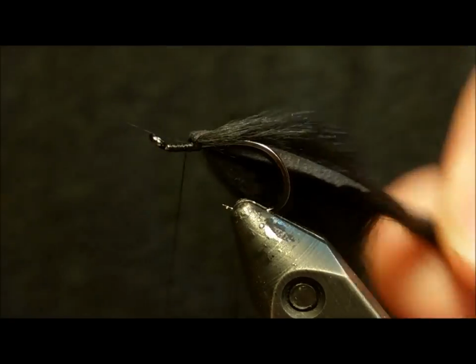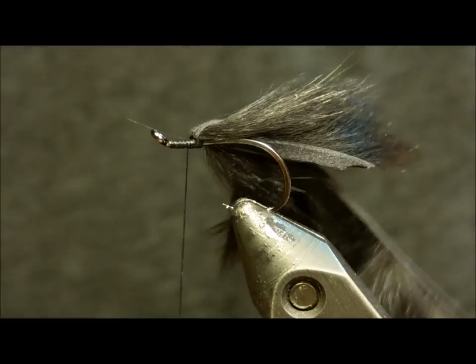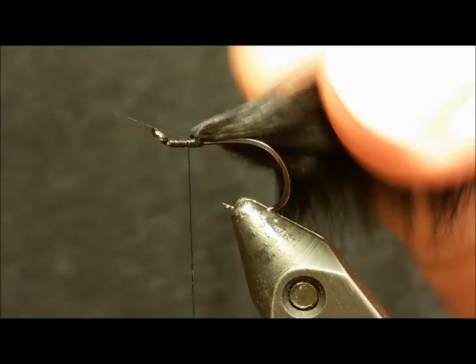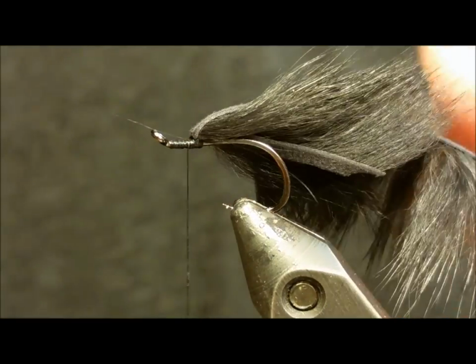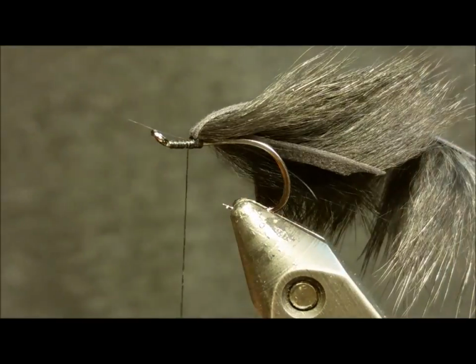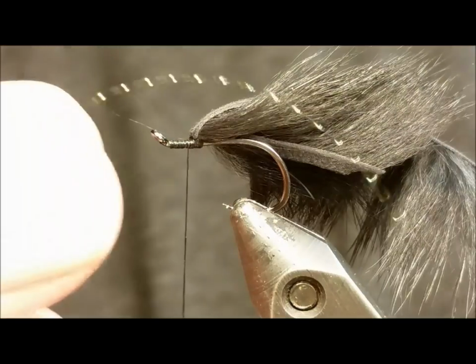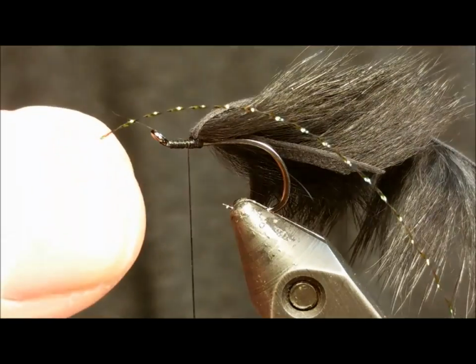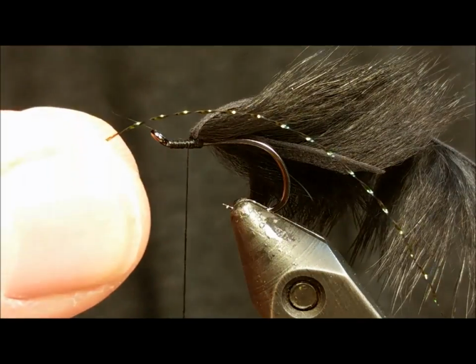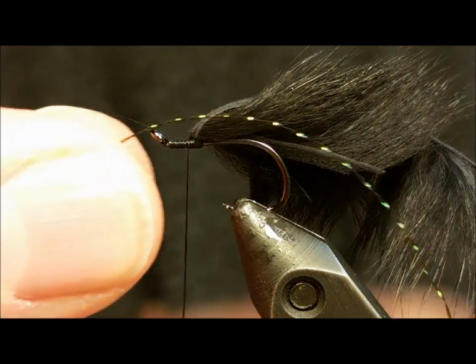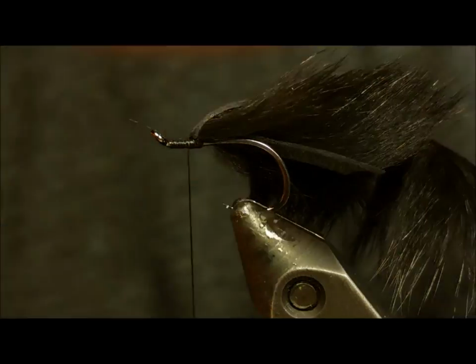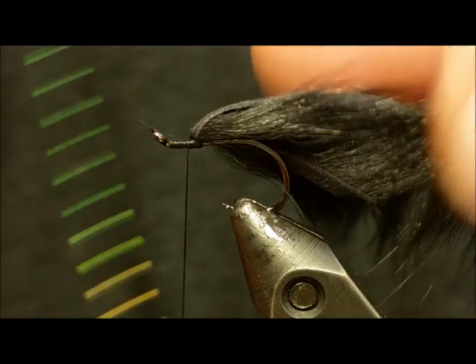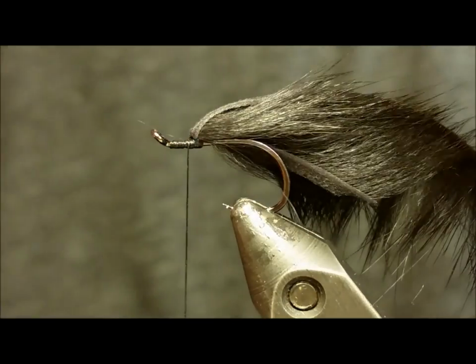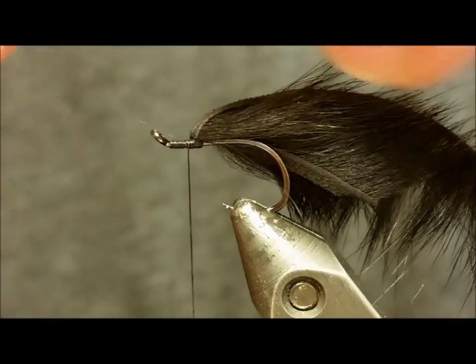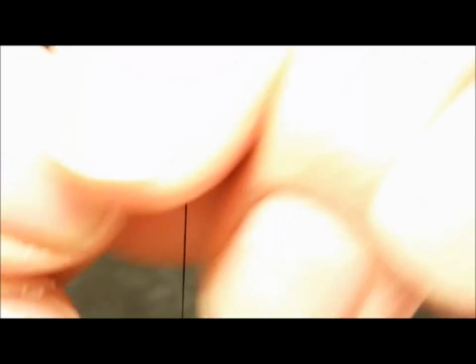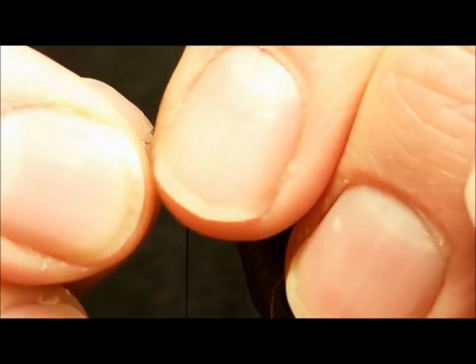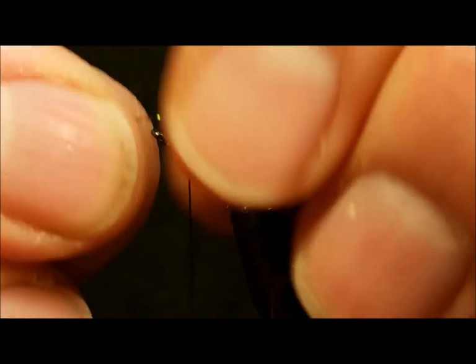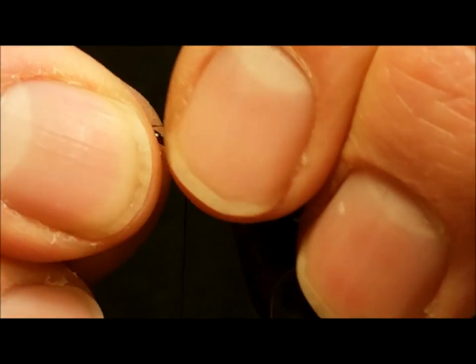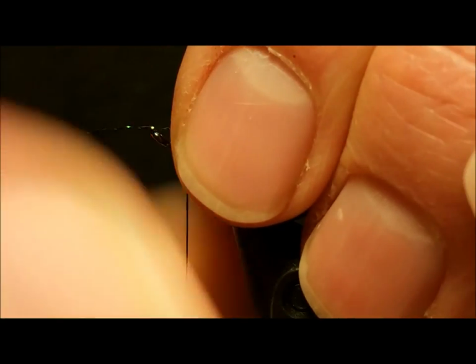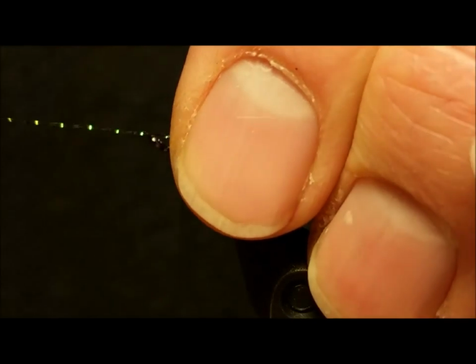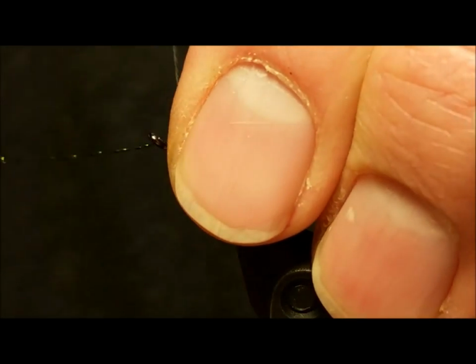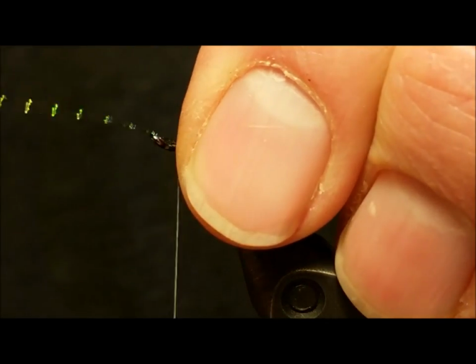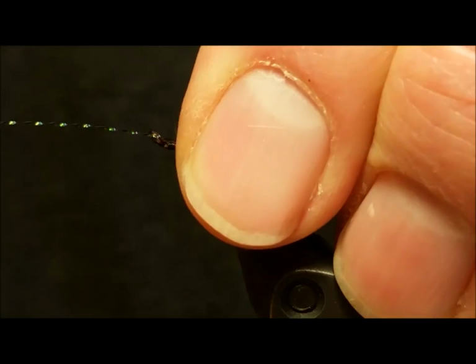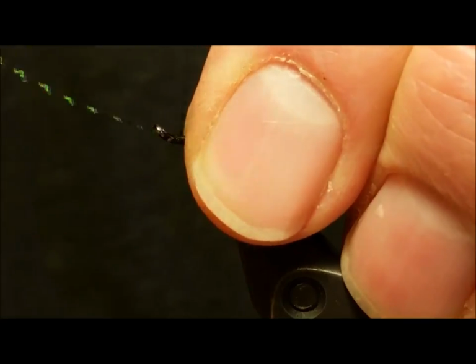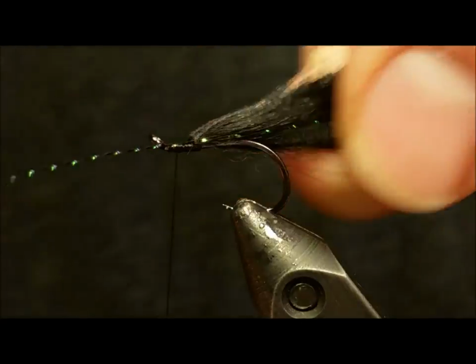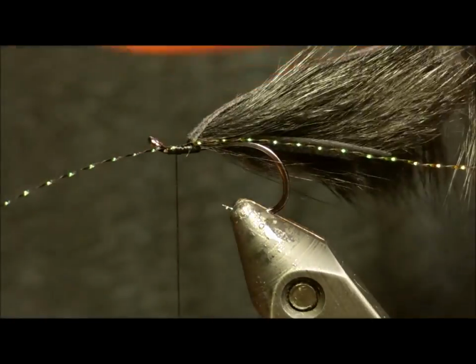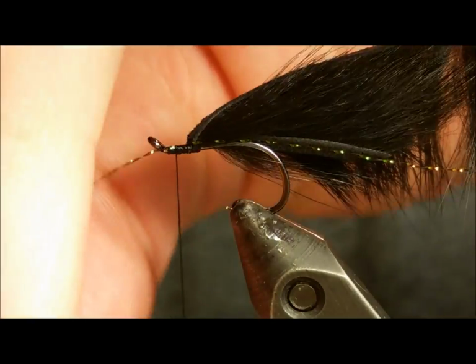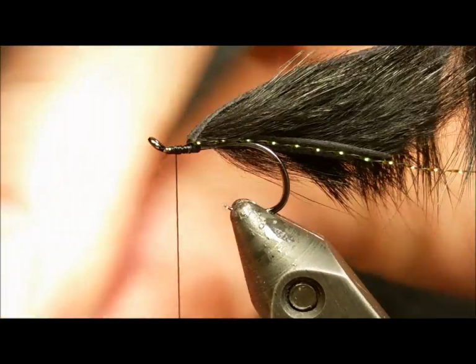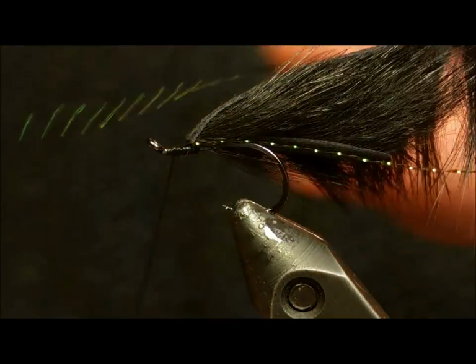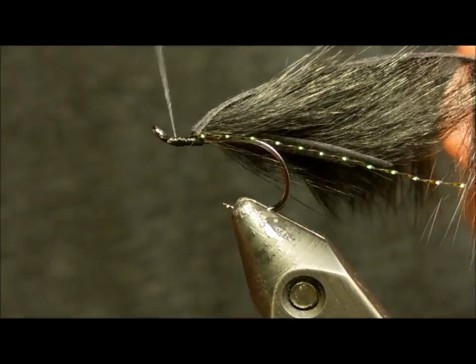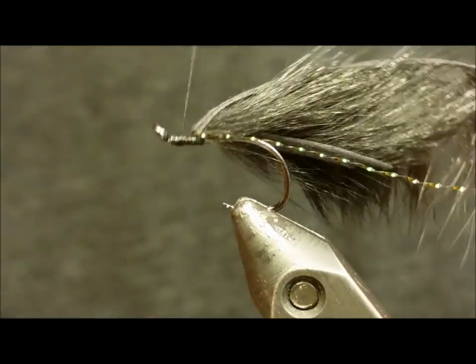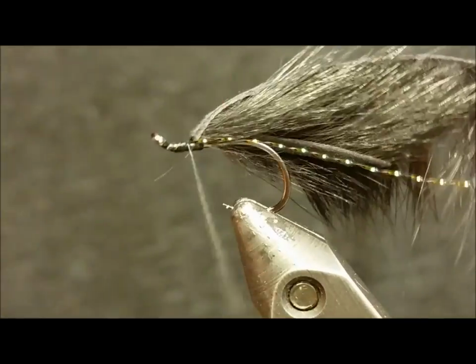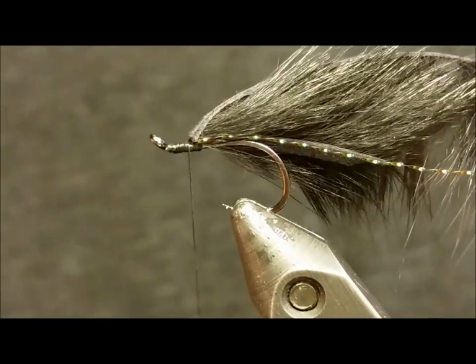Following this, take your one single strand of black flash, turning it down one side of the pattern. Secure it with a couple wraps and then pull it back along the opposite side. This just gives the pattern a little extra flash in the water.